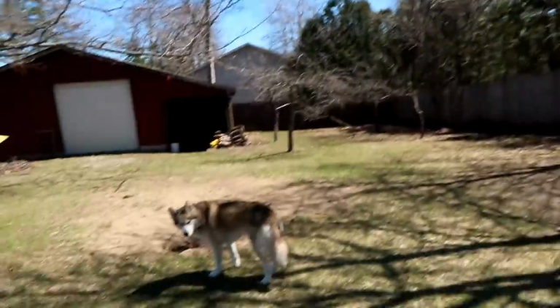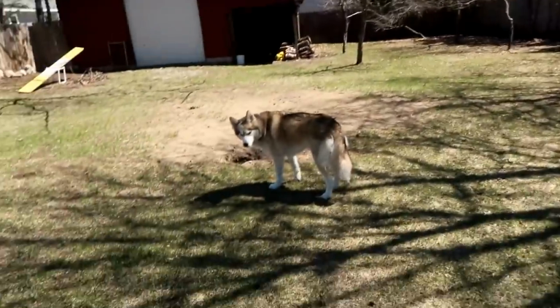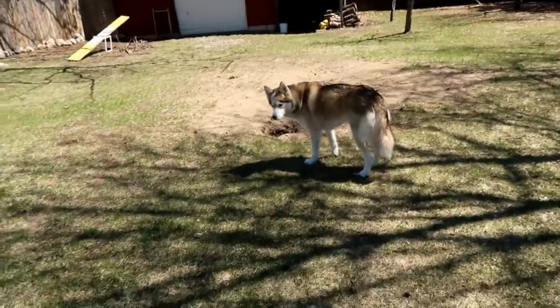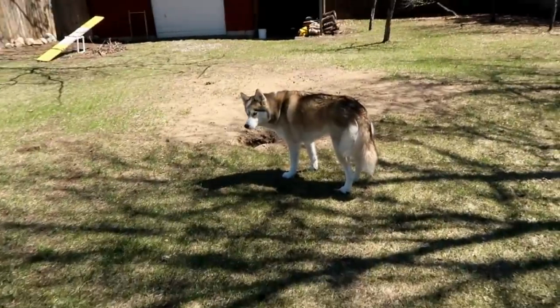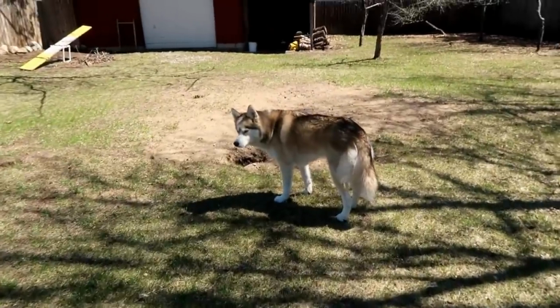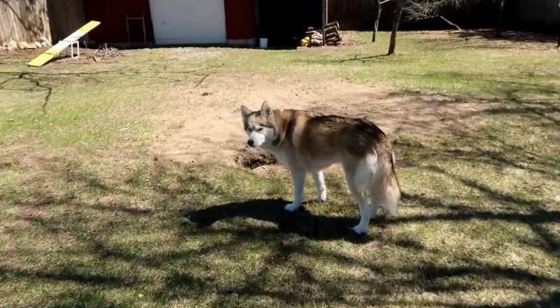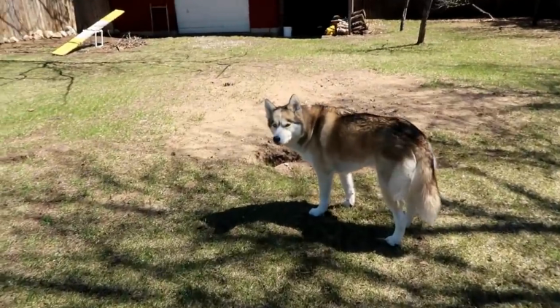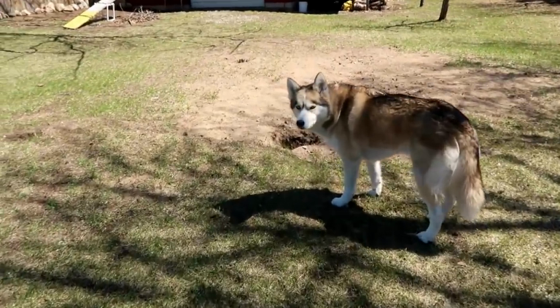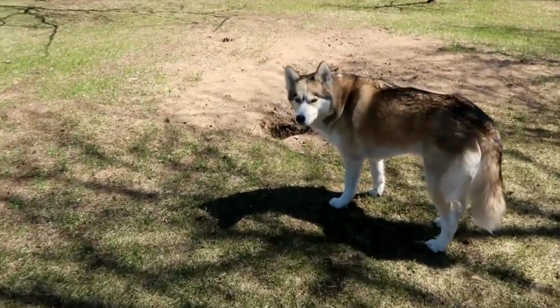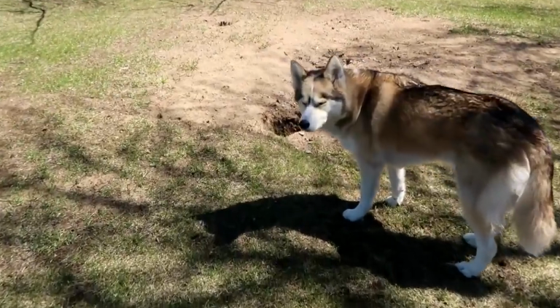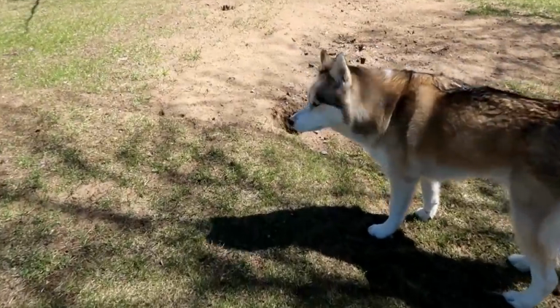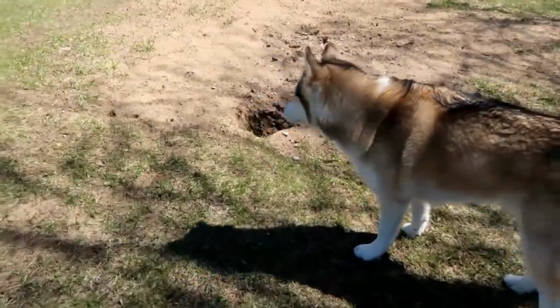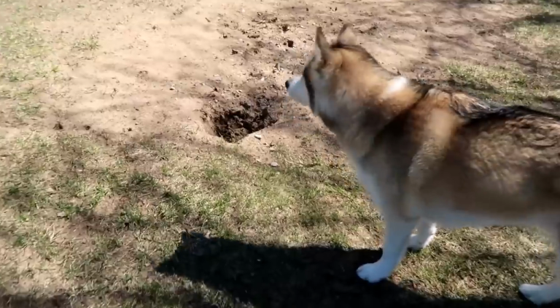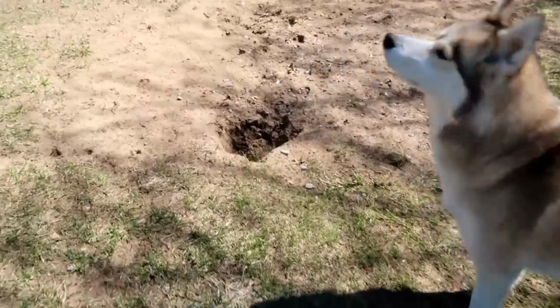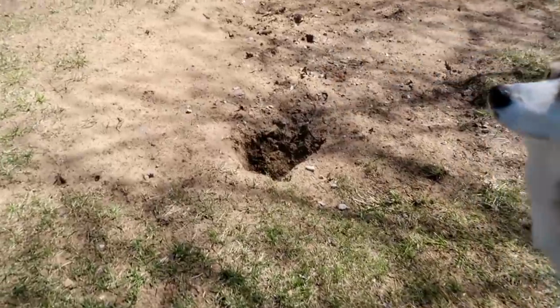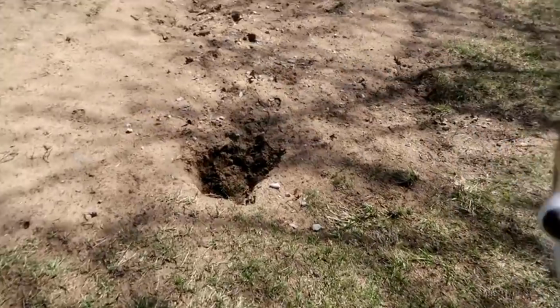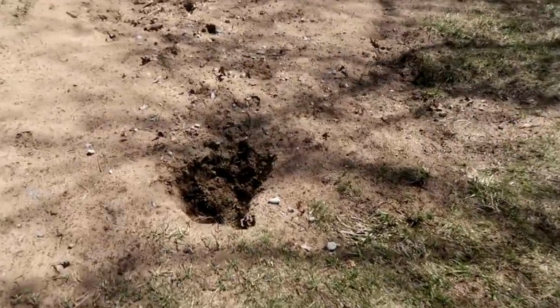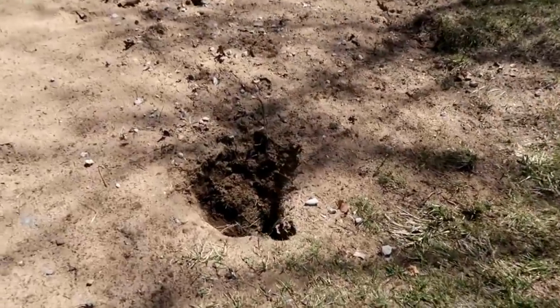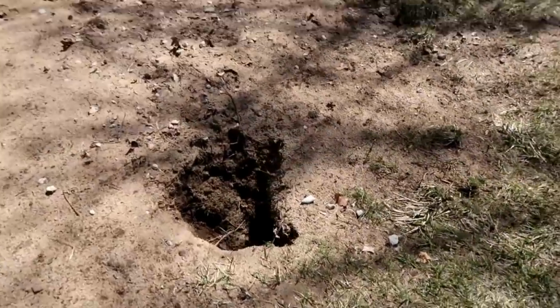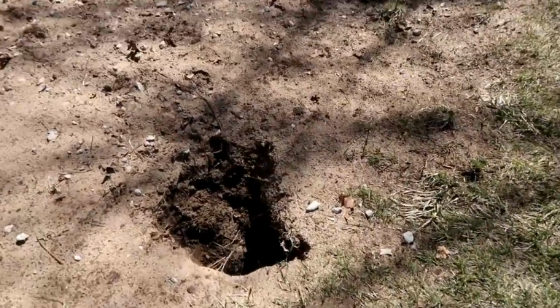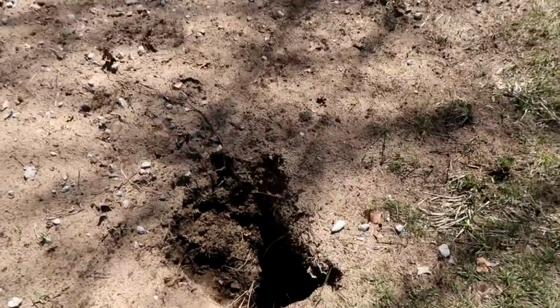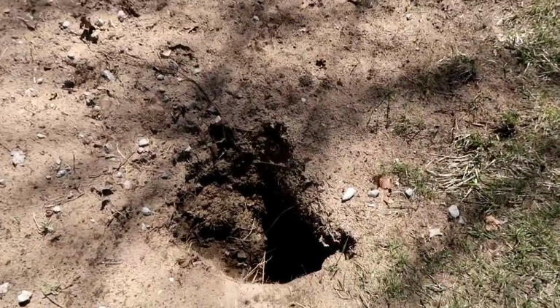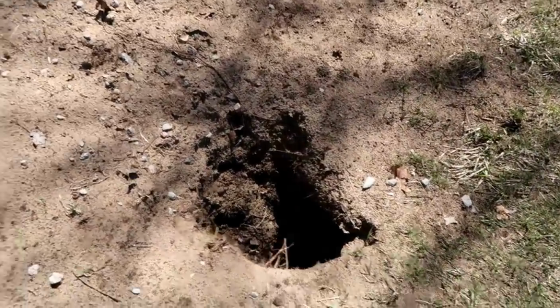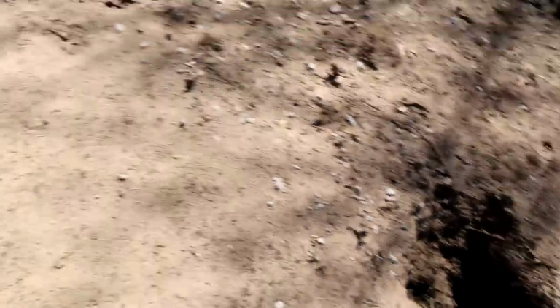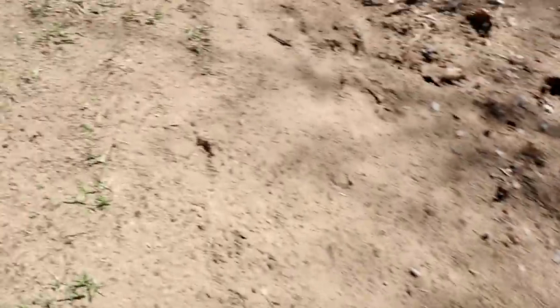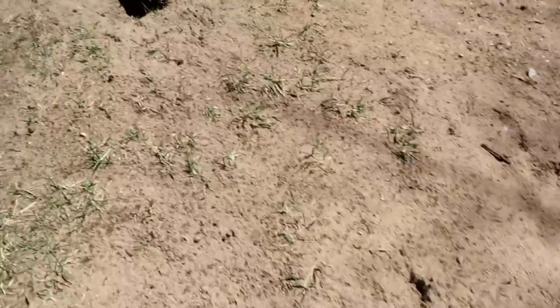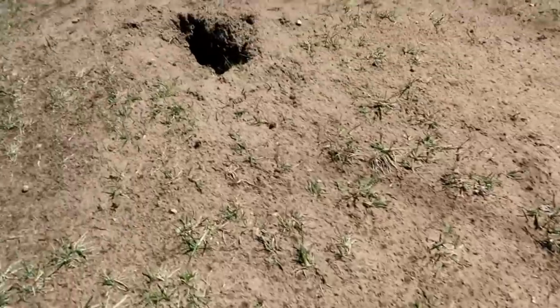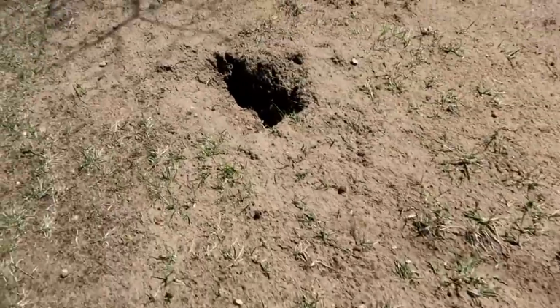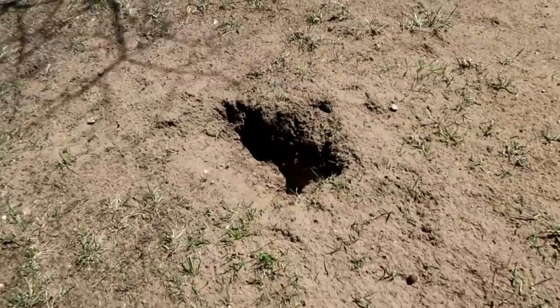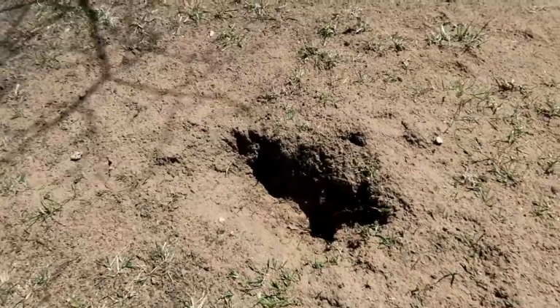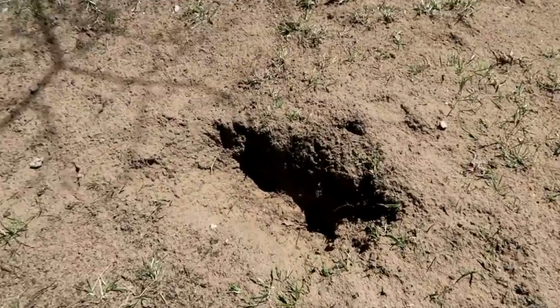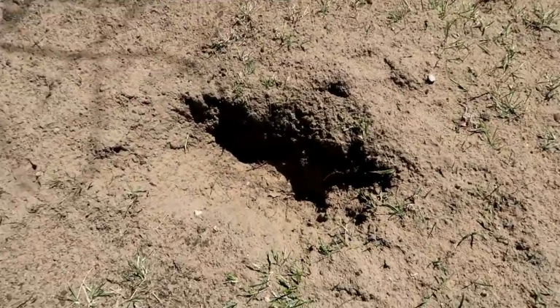The ones out front definitely are budding. Are you trying to show me your hole is still here? Look! Shelby's hole is still here! And the other hole is still here!